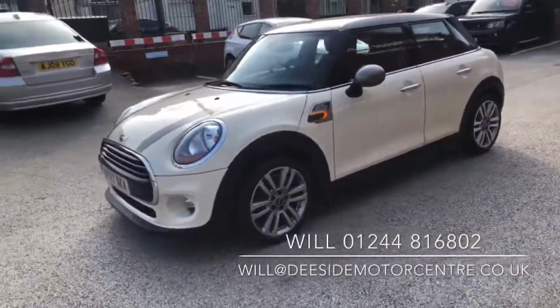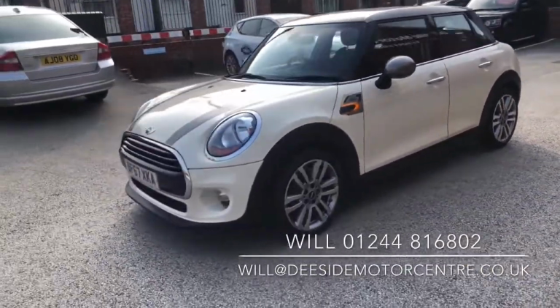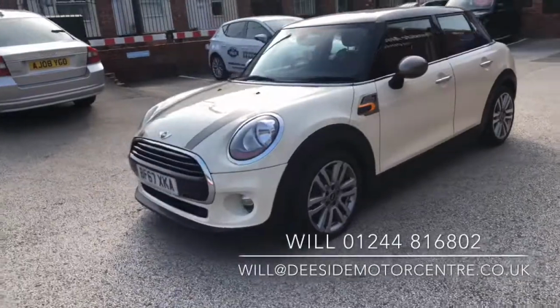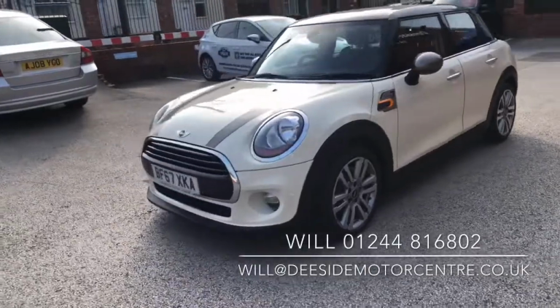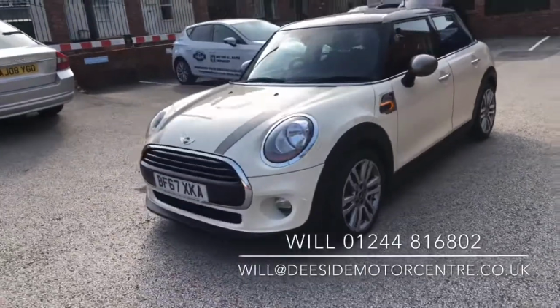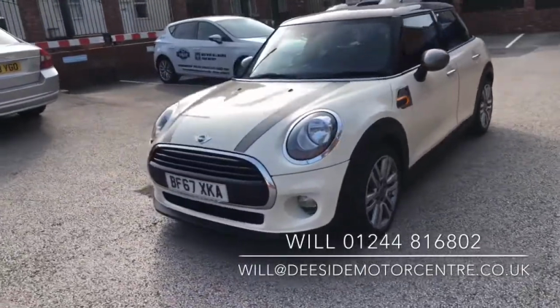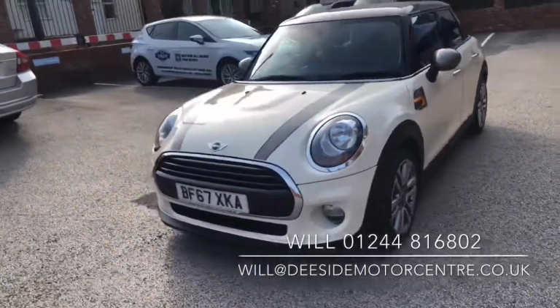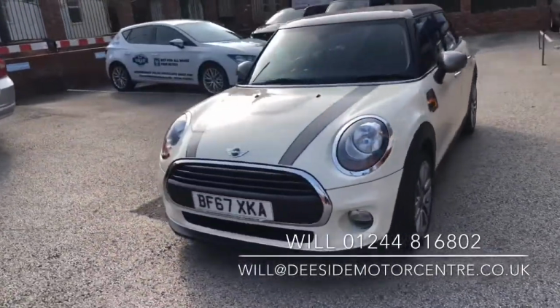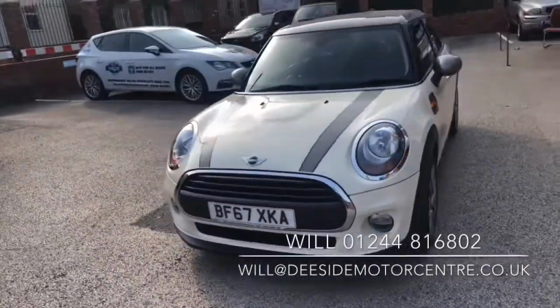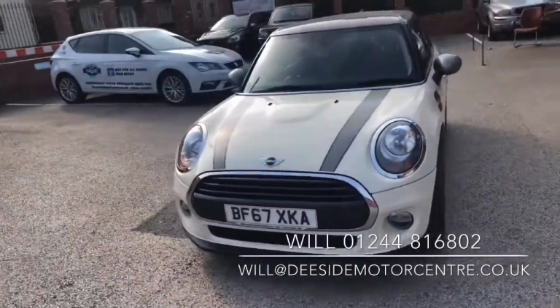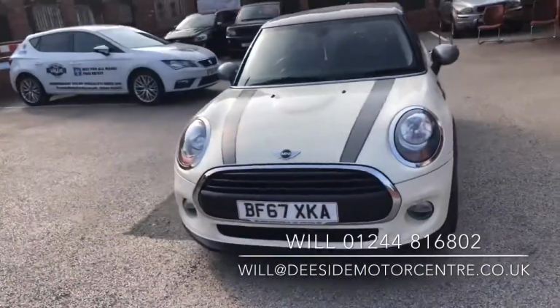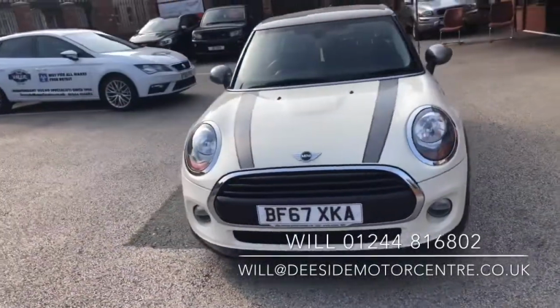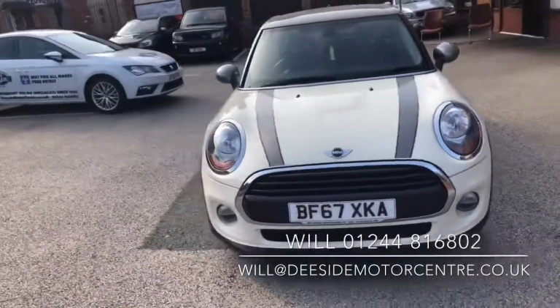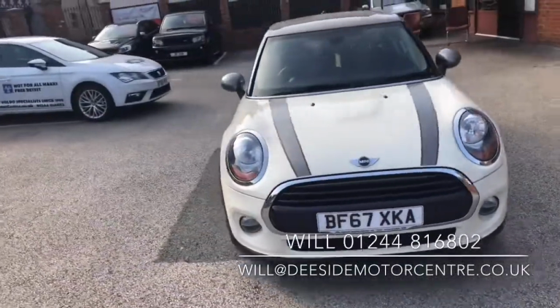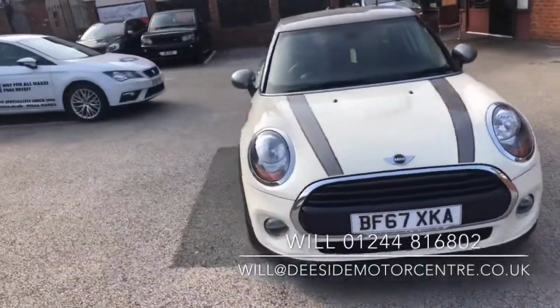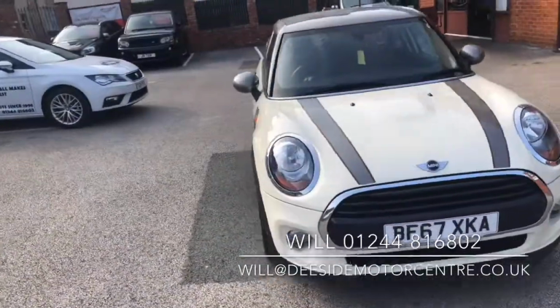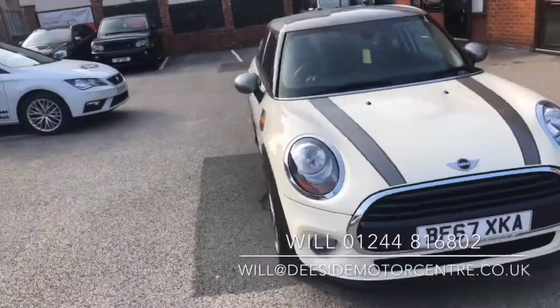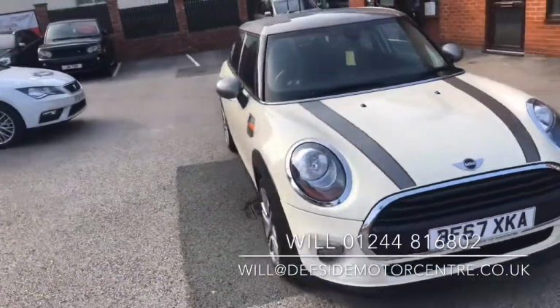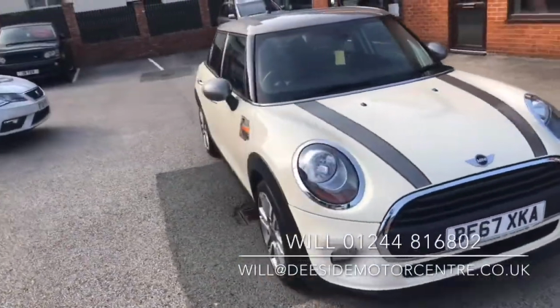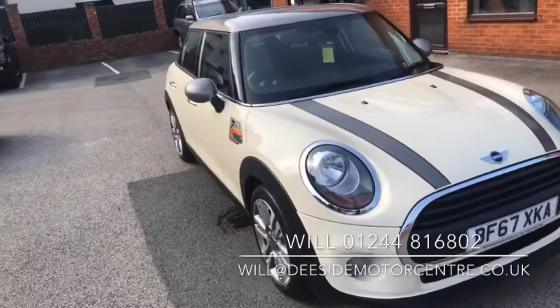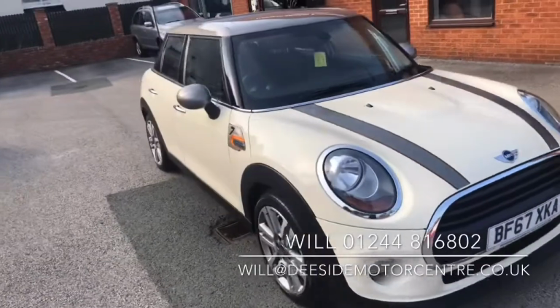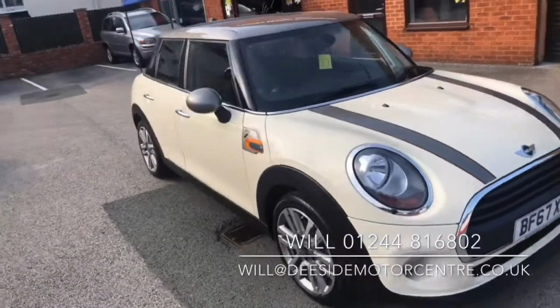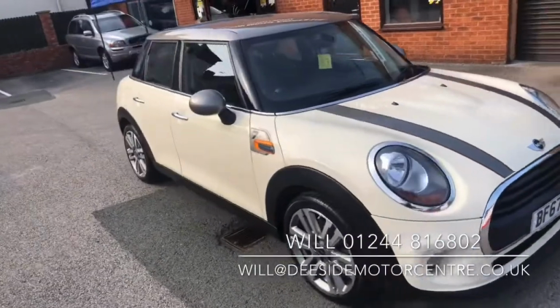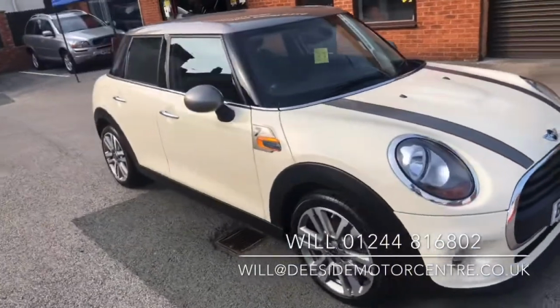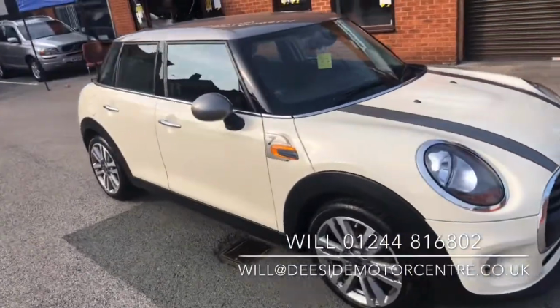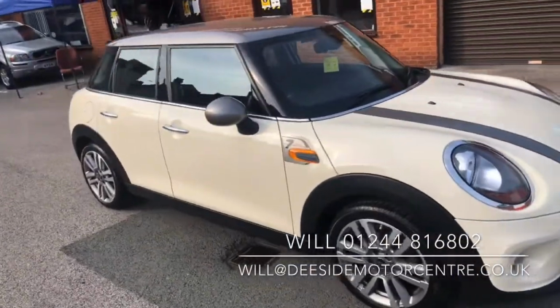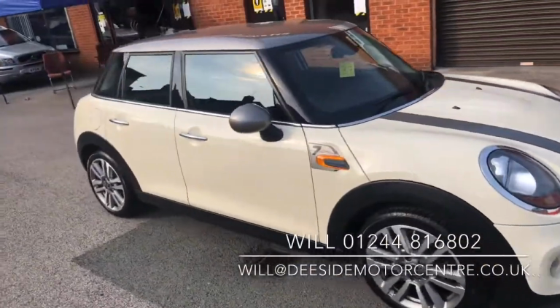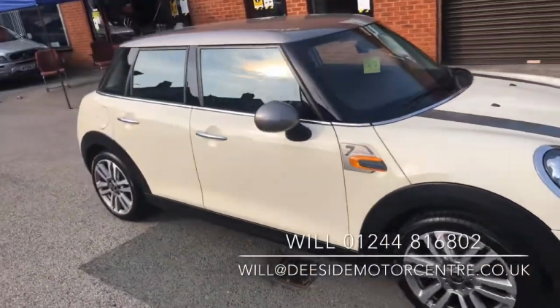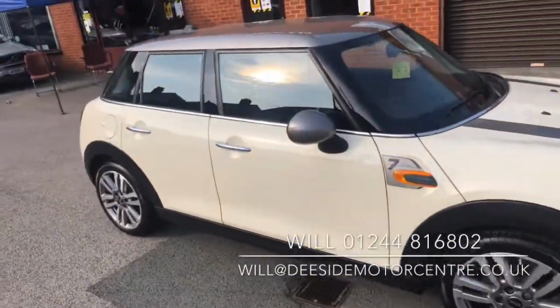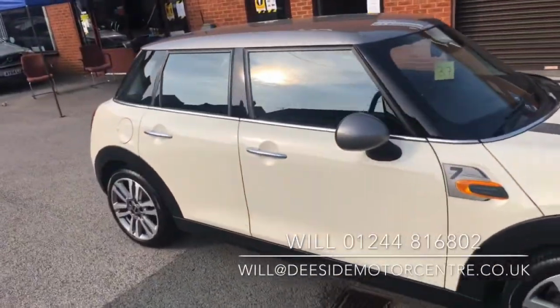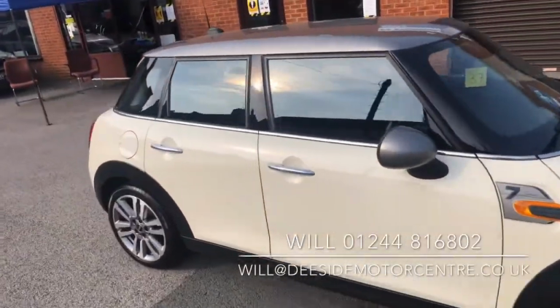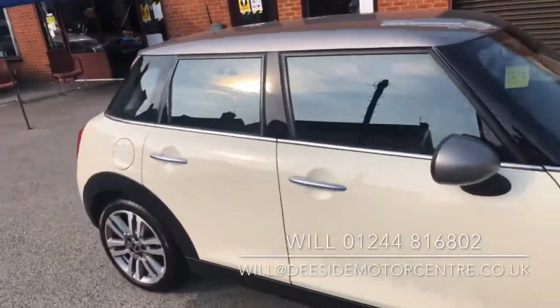We back all our cars up. They've been fully checked over through the workshop, come with a new MOT. We will take any vehicles in part exchange and we do offer finance.